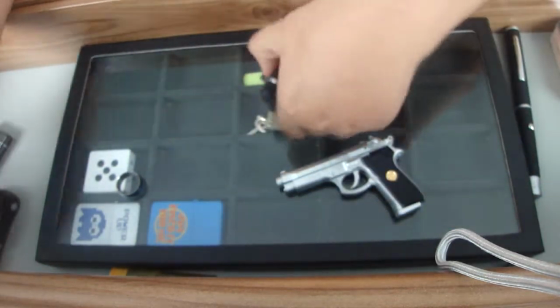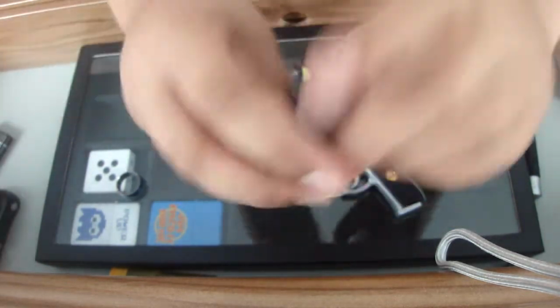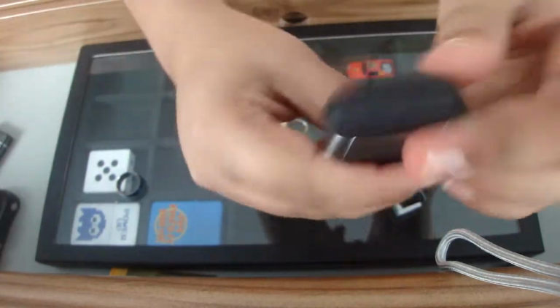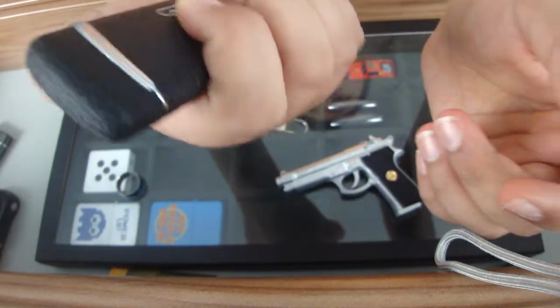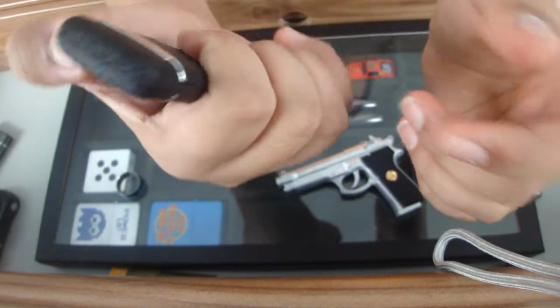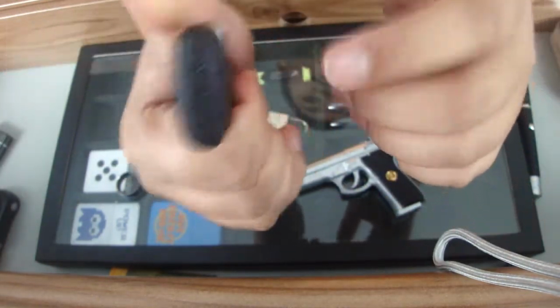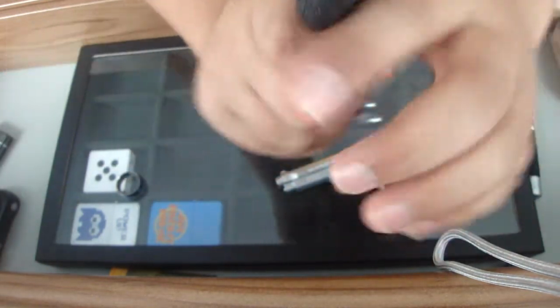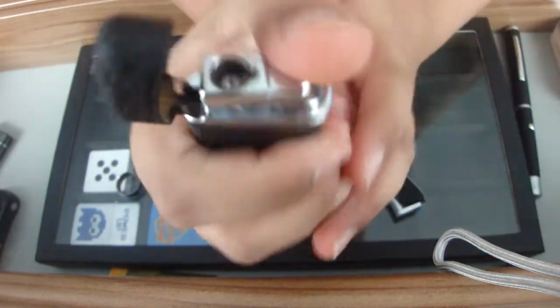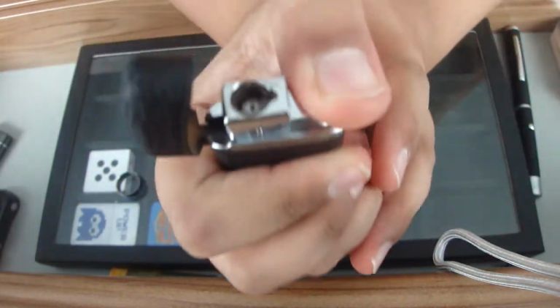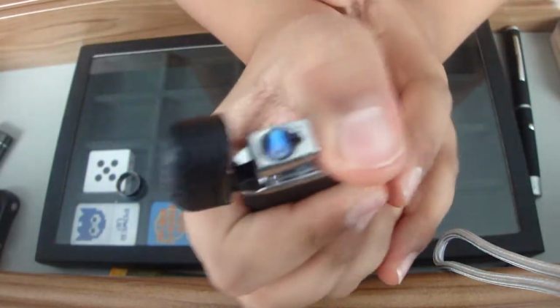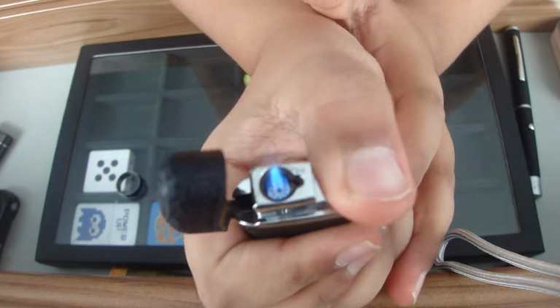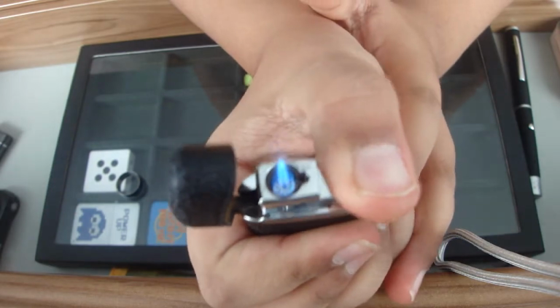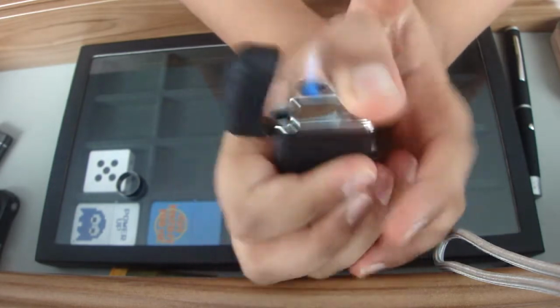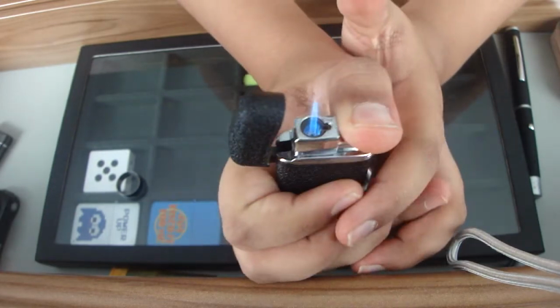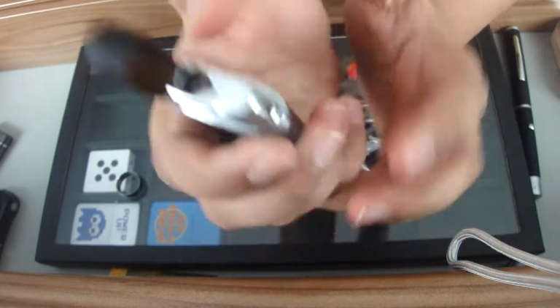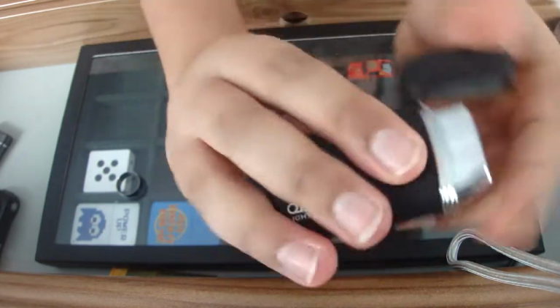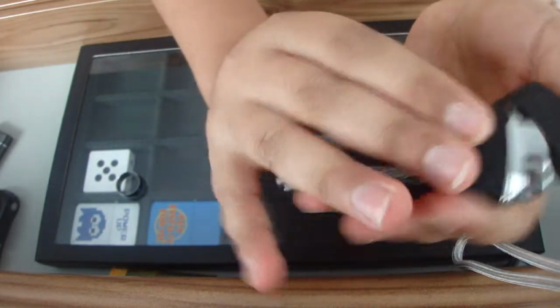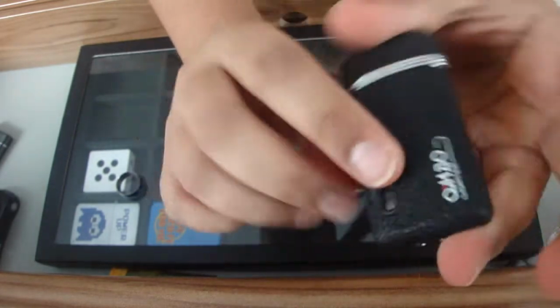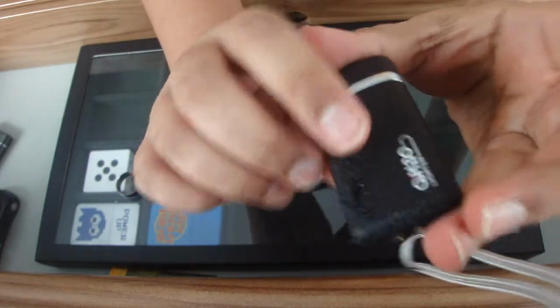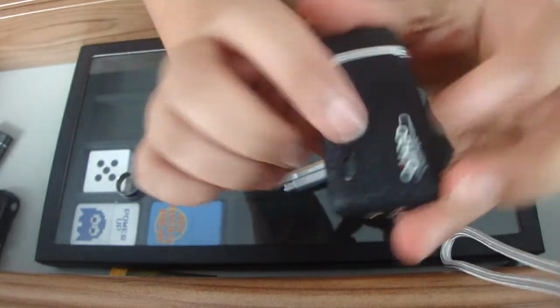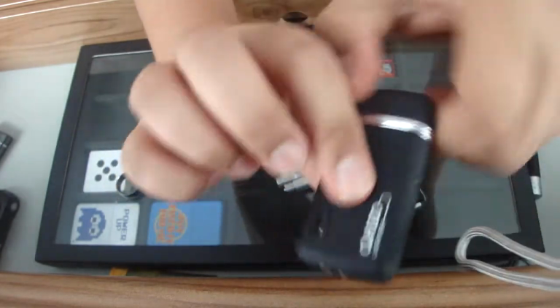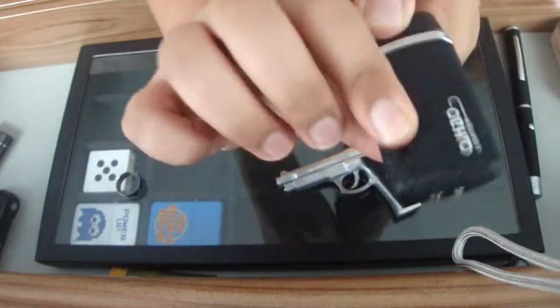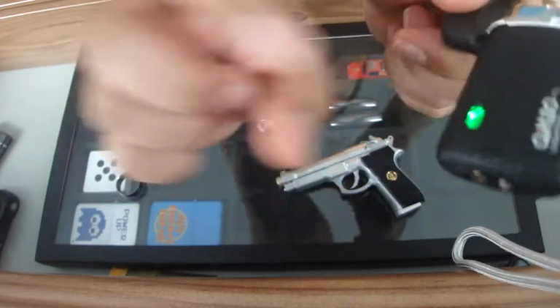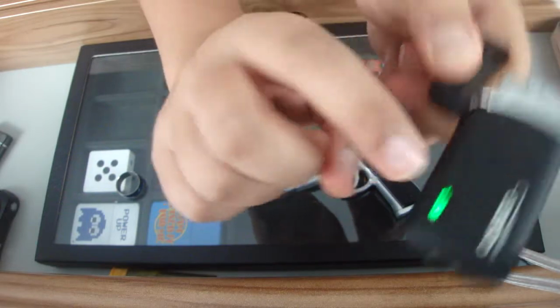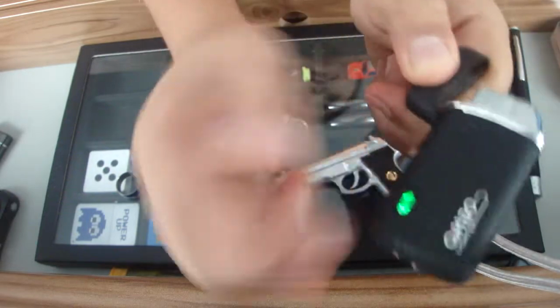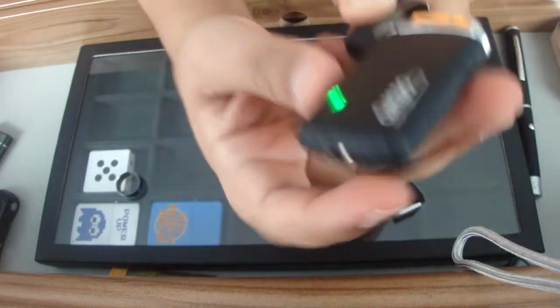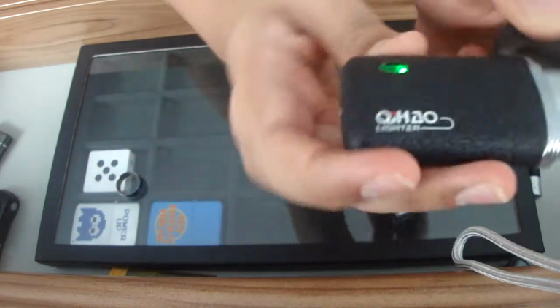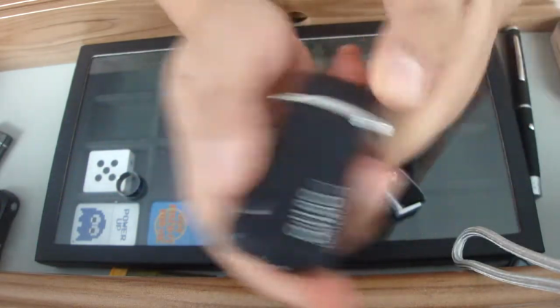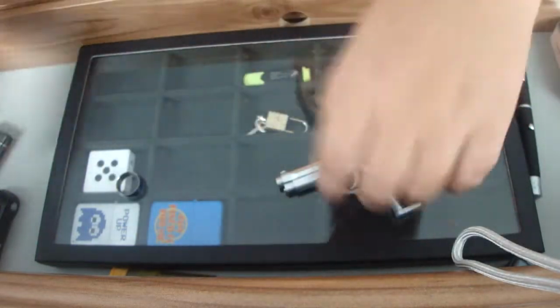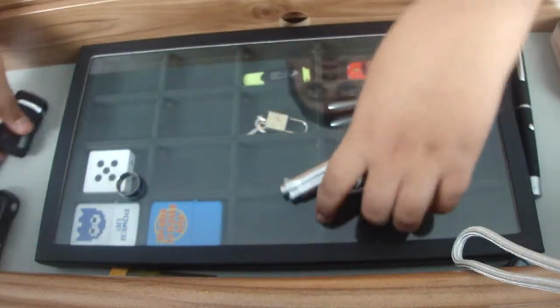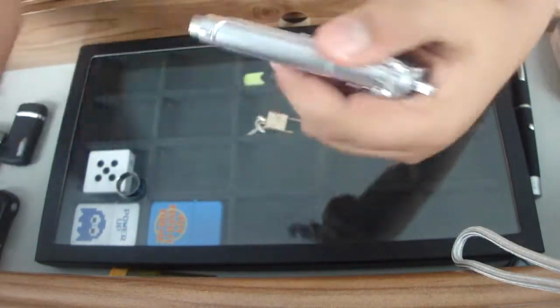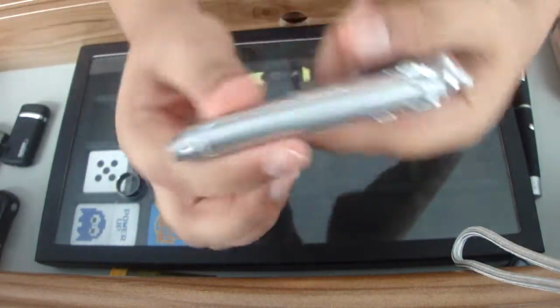I've got another jet lighter but it's a fine blue flame. This one I got from Turkey and it does have a green indicator to show how much fluid you've got in there.